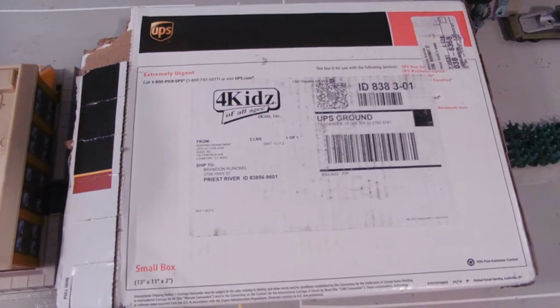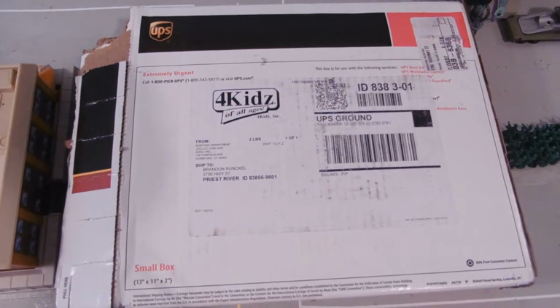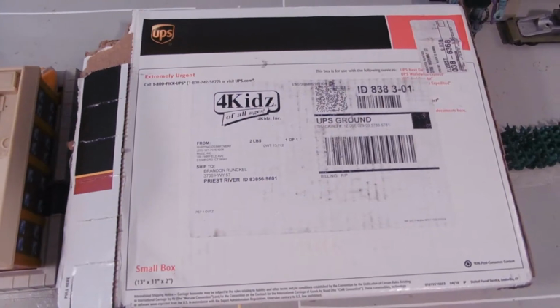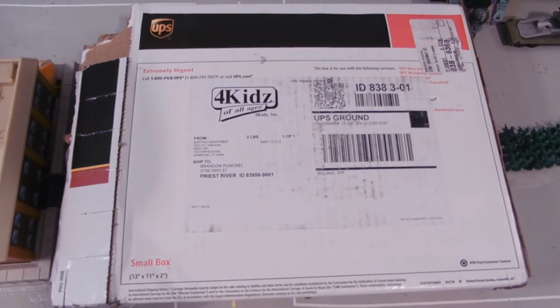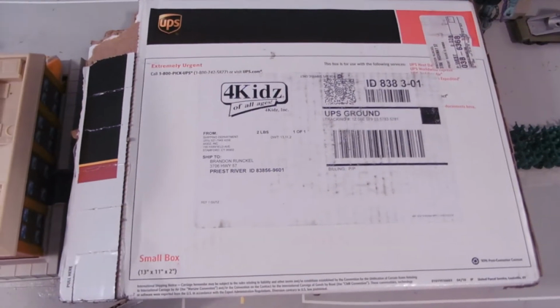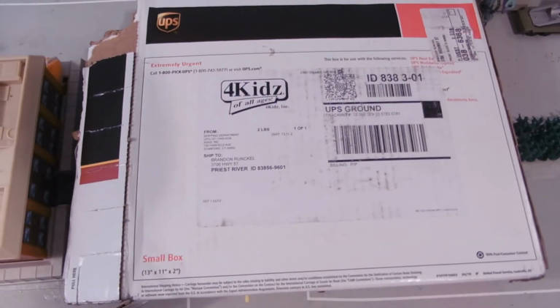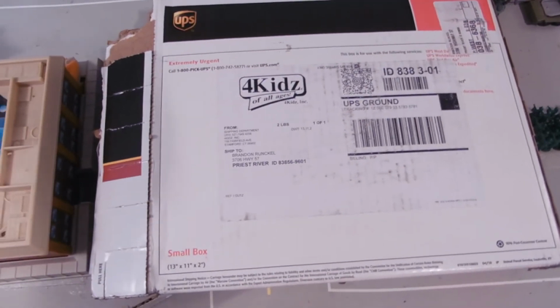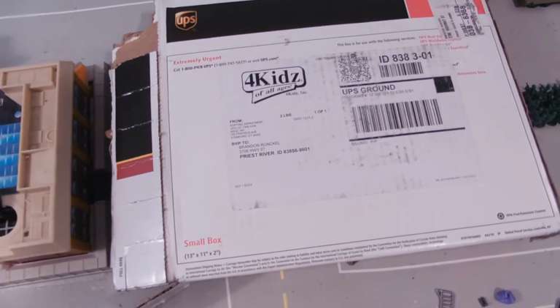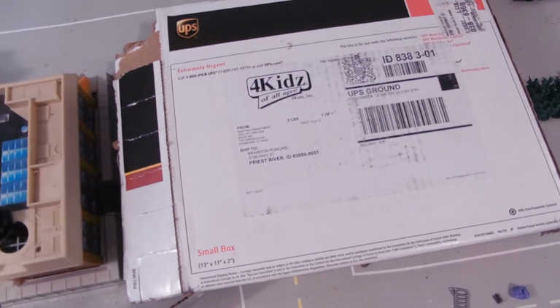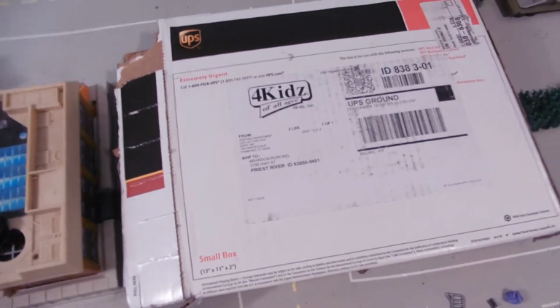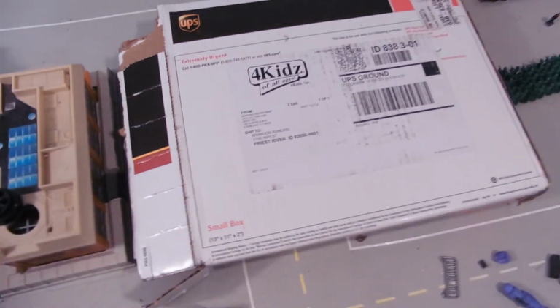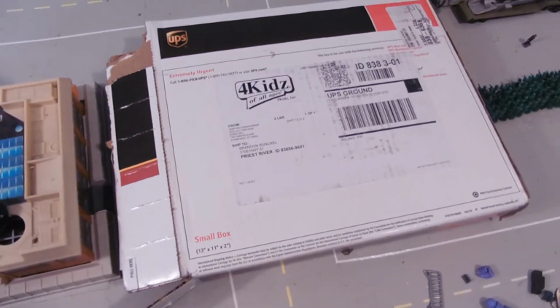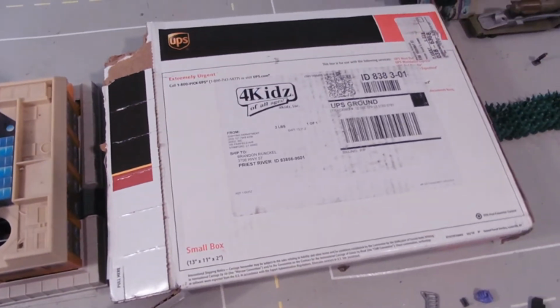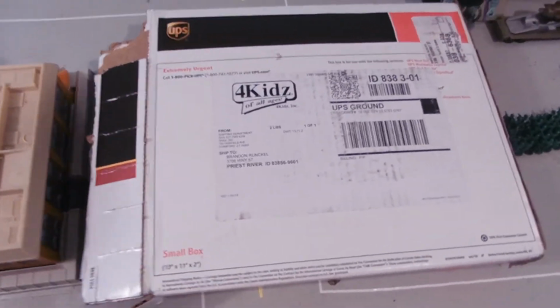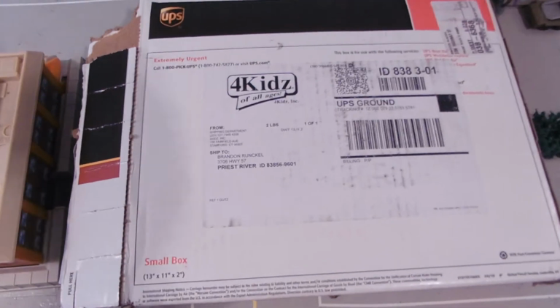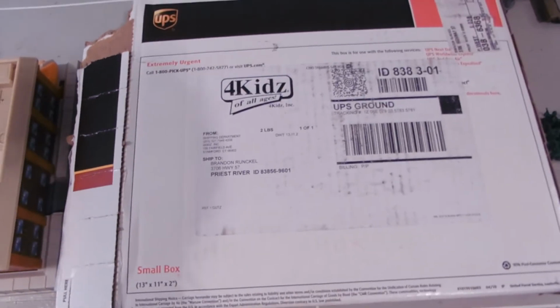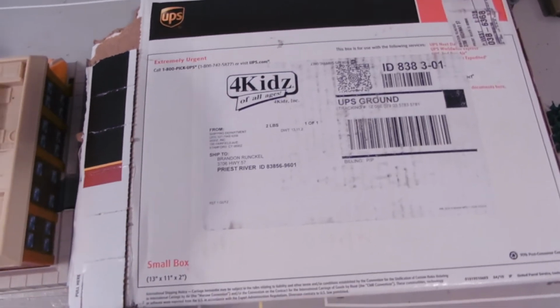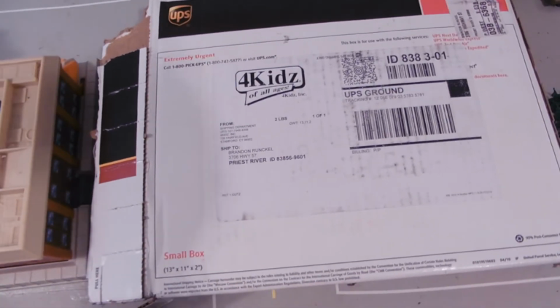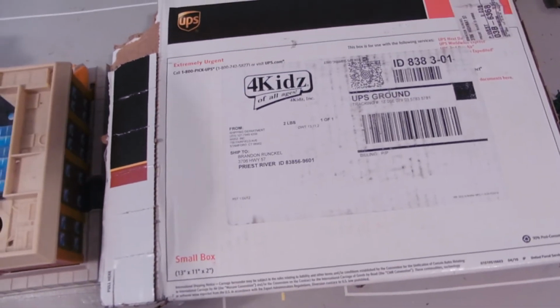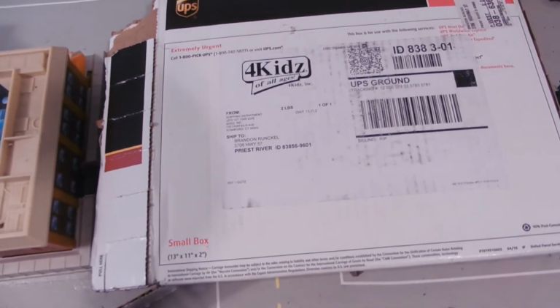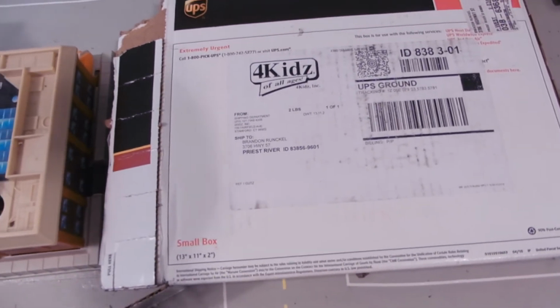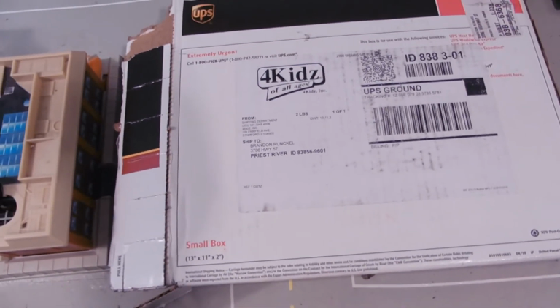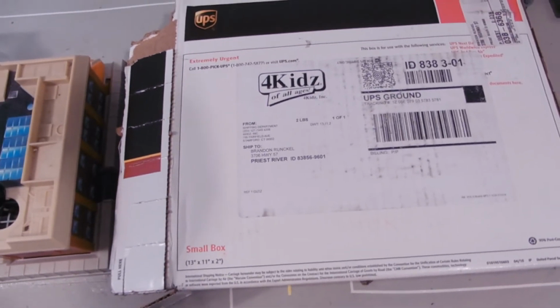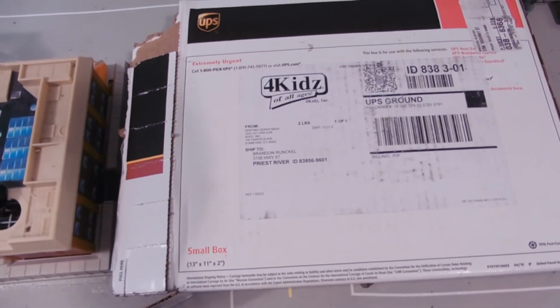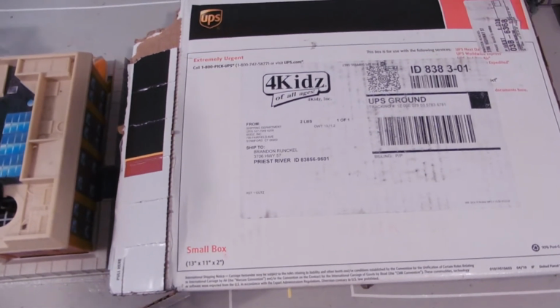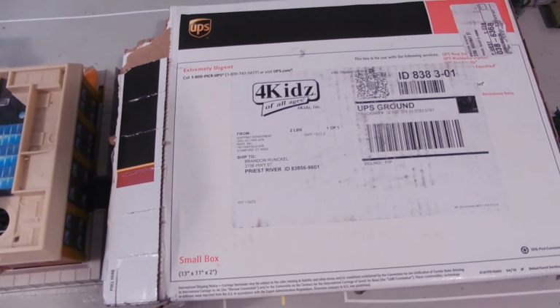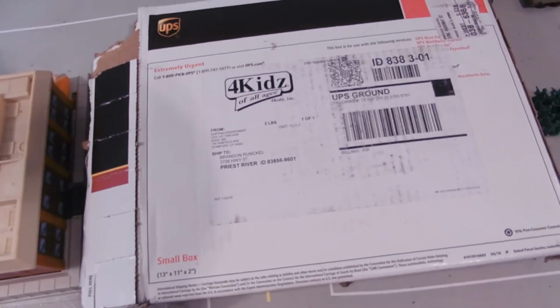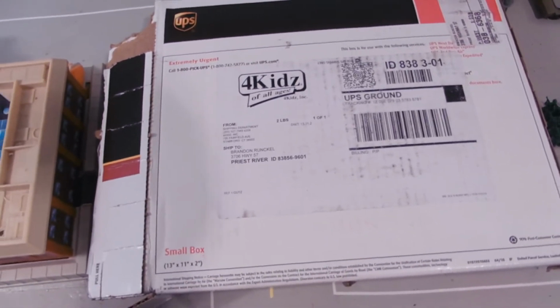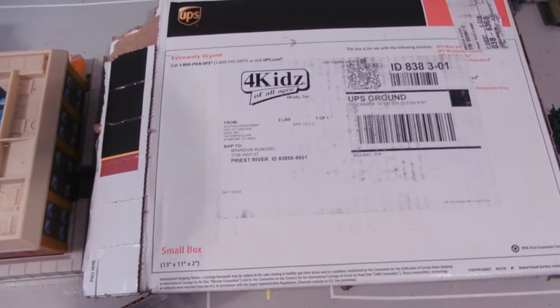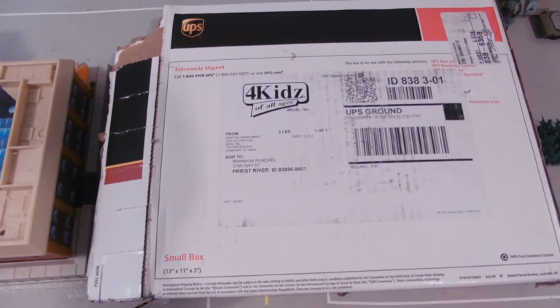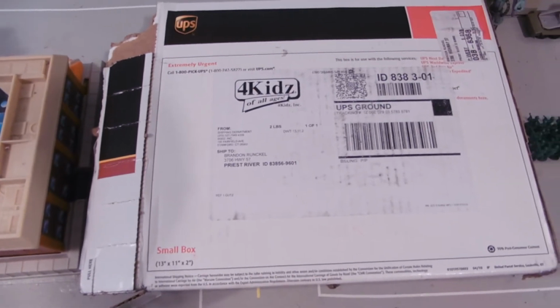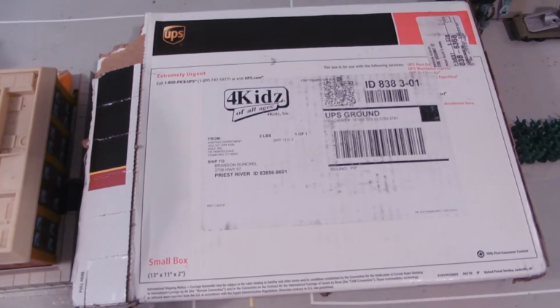Hey guys, Jessica Donaboo here, and this is a really cool unboxing video. 4Kids is an awesome company — they made the Gurgling Guts toy line. I have reviews for those either up or coming.